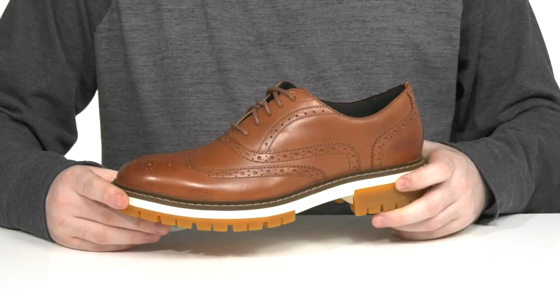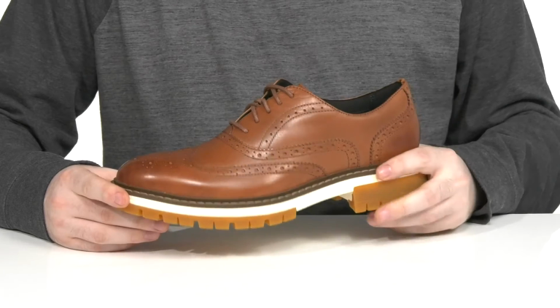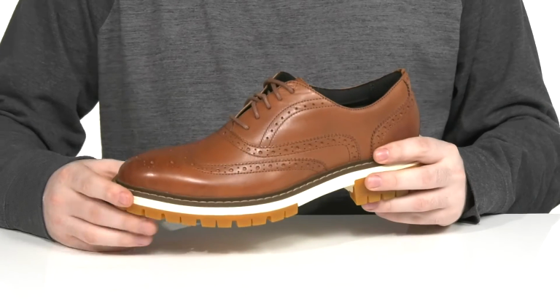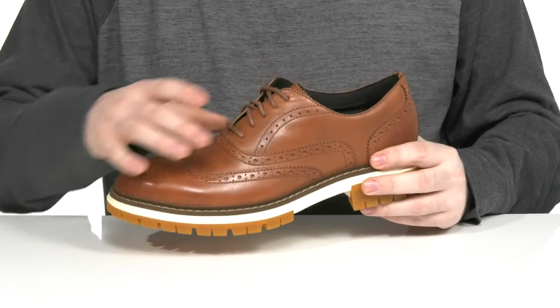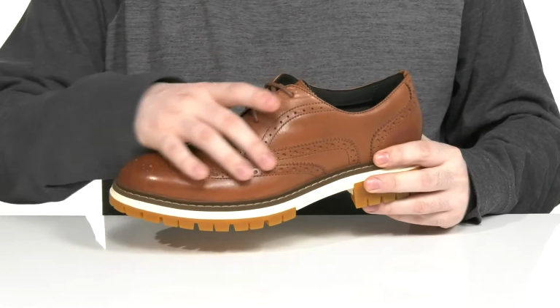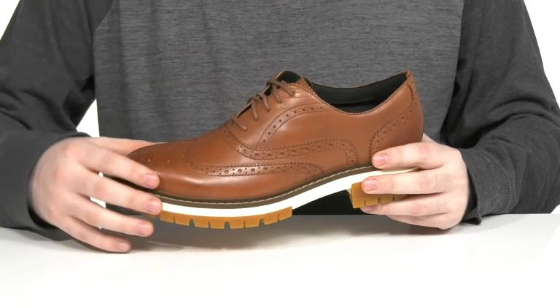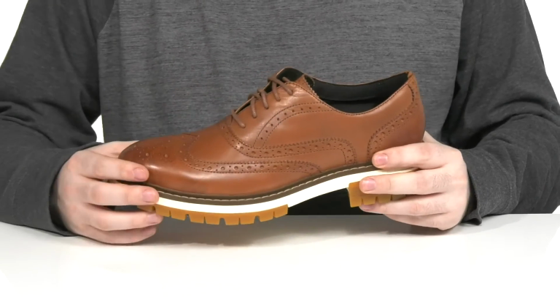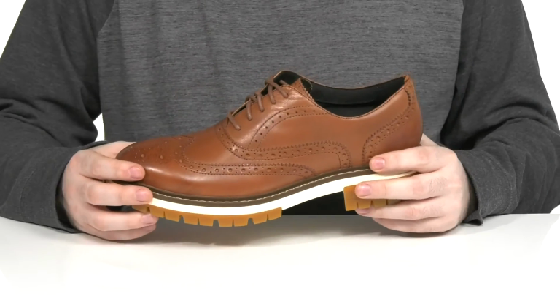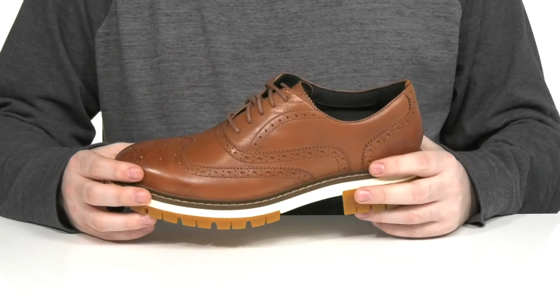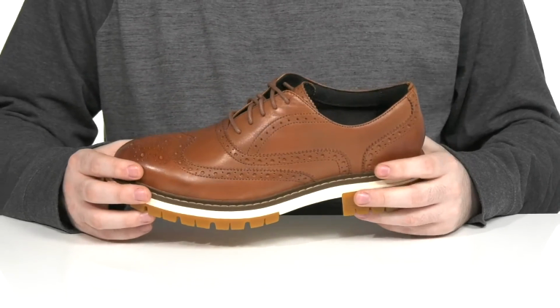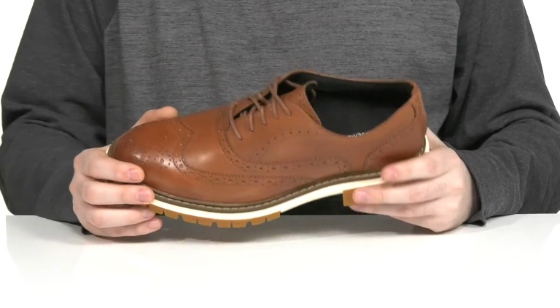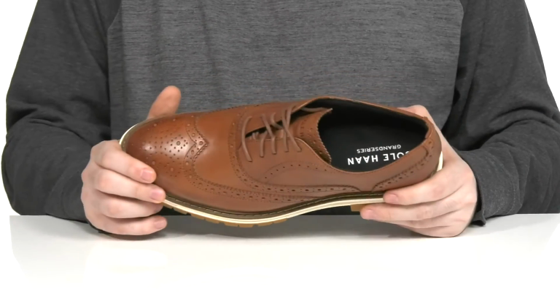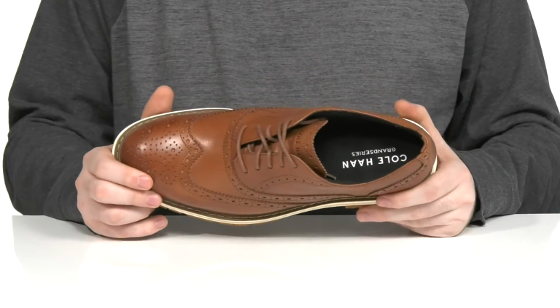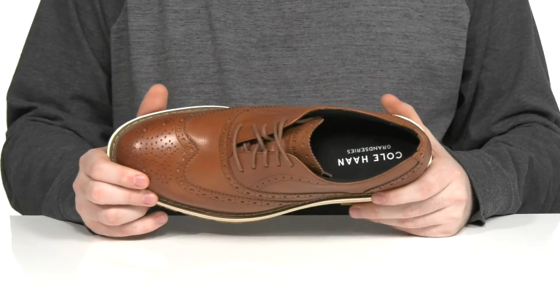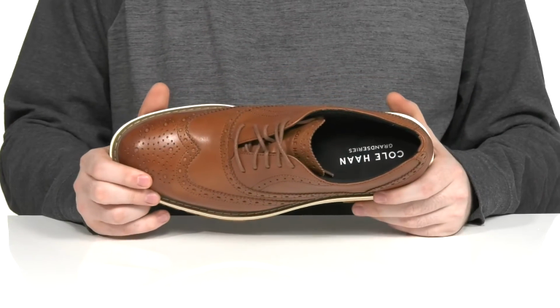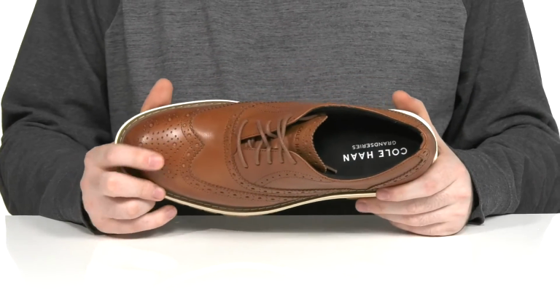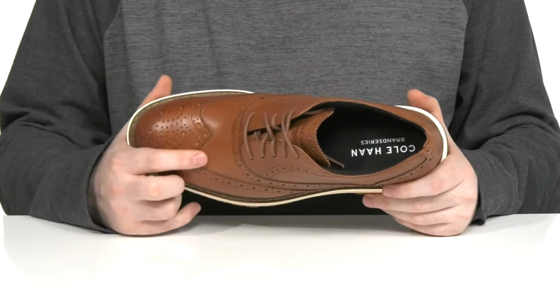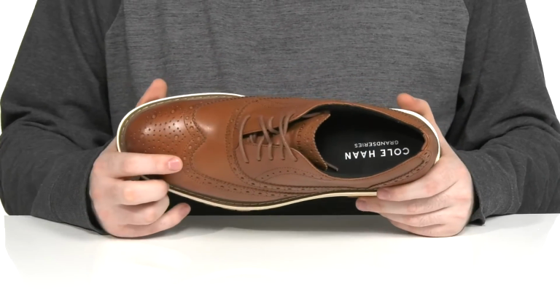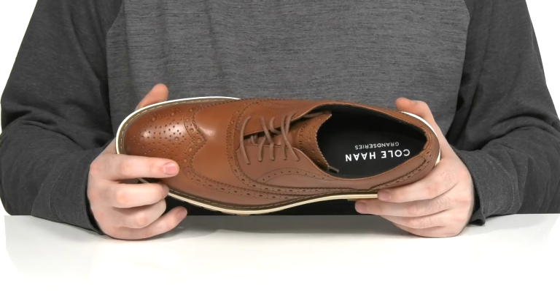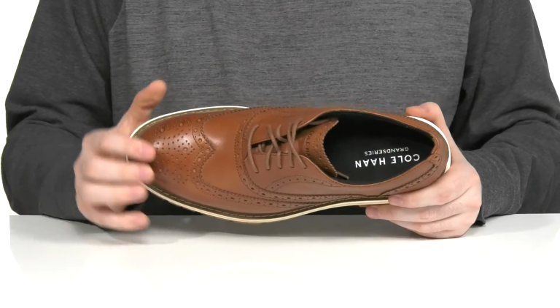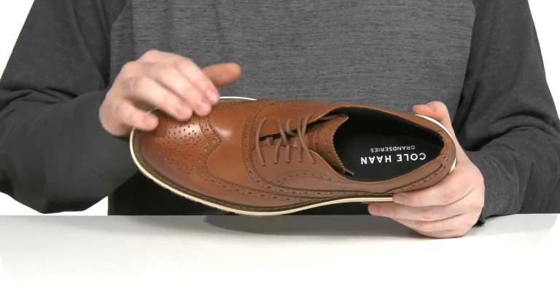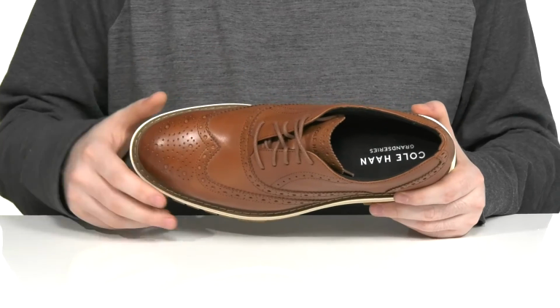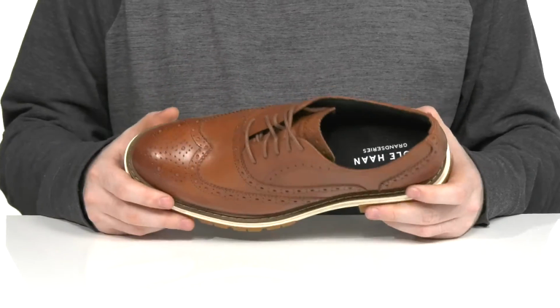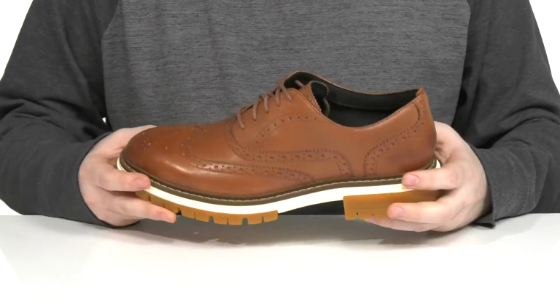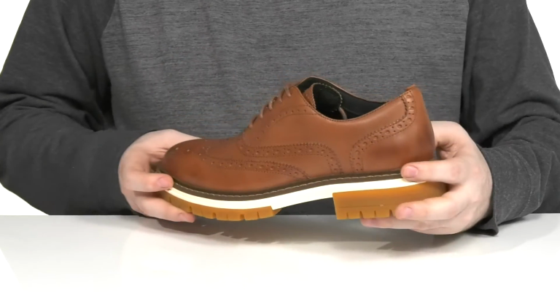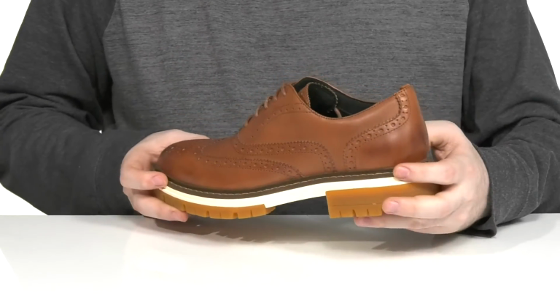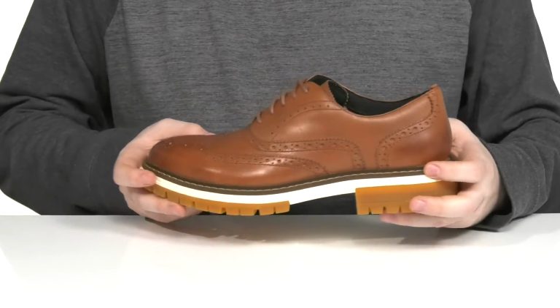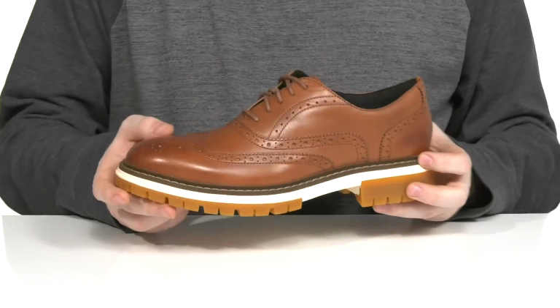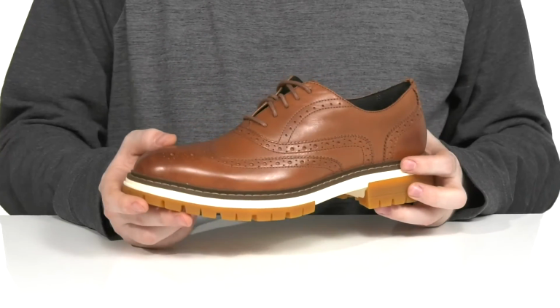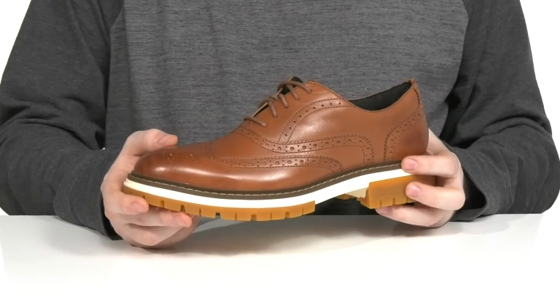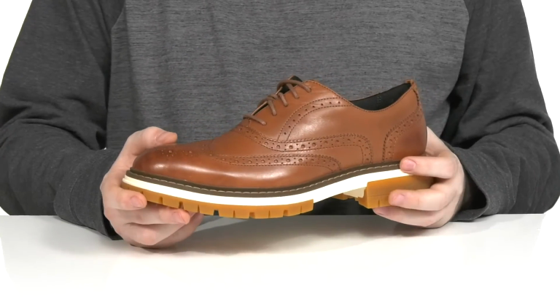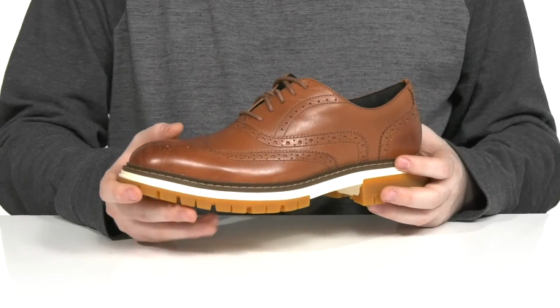This silhouette uses a durable leather upper. It has a classic wingtip toe across the front with lots of brogue detailing throughout to give it that classic western appeal.